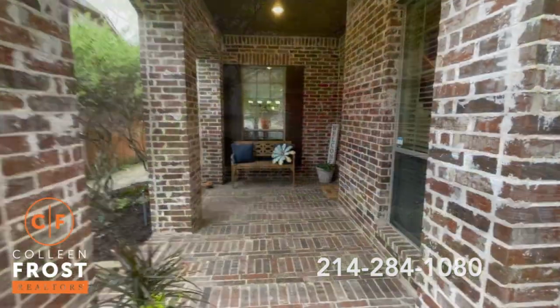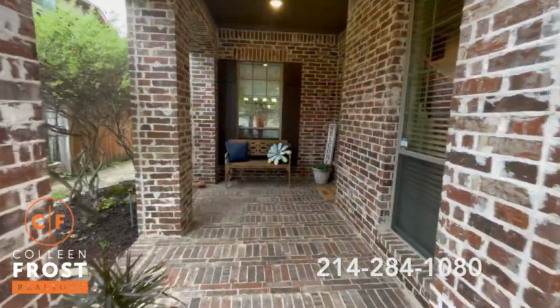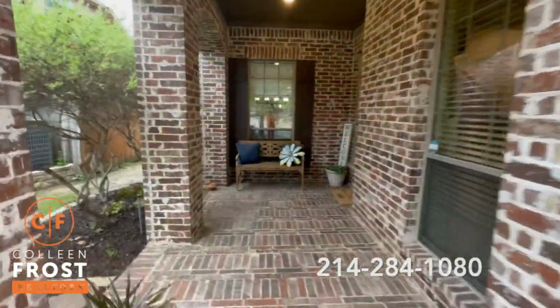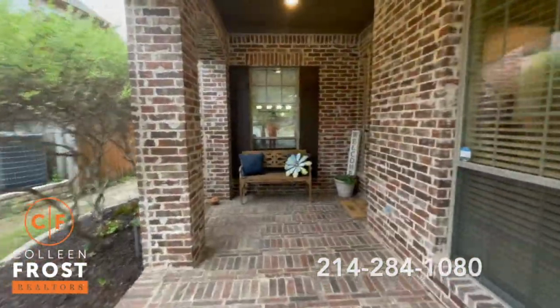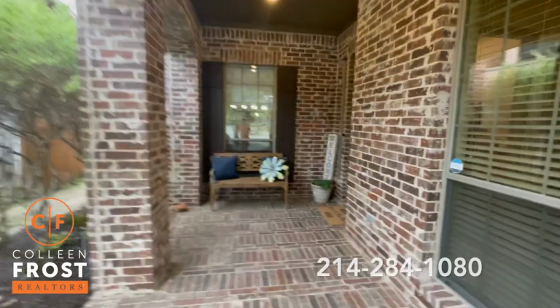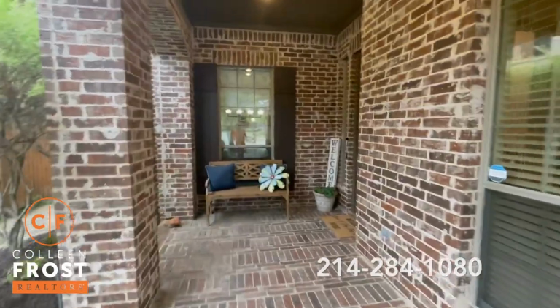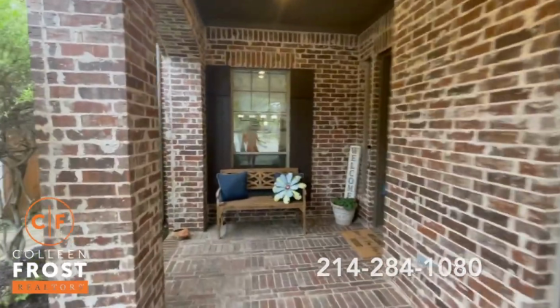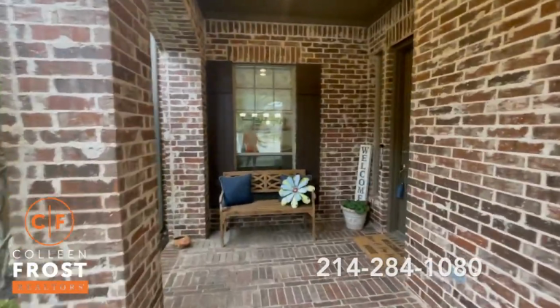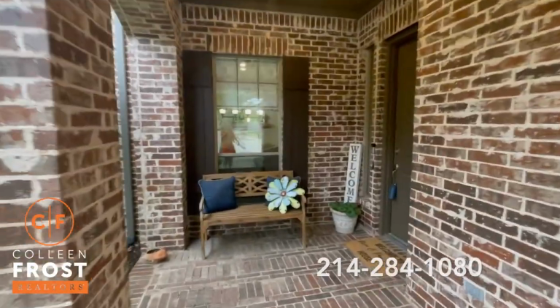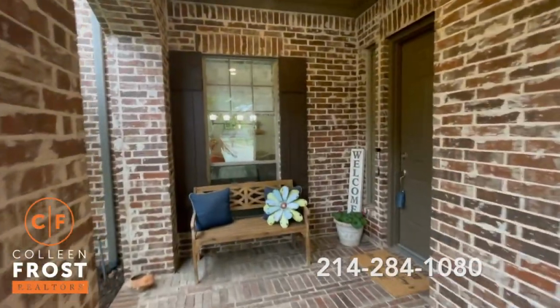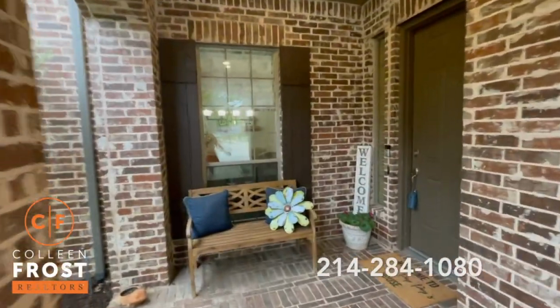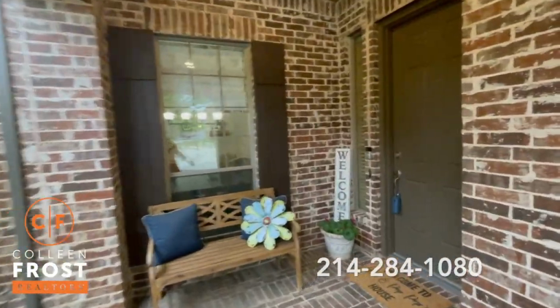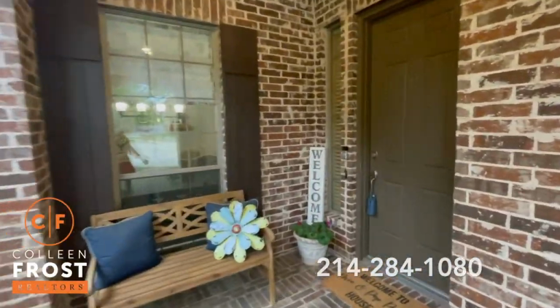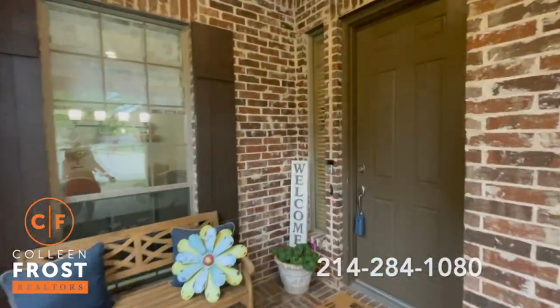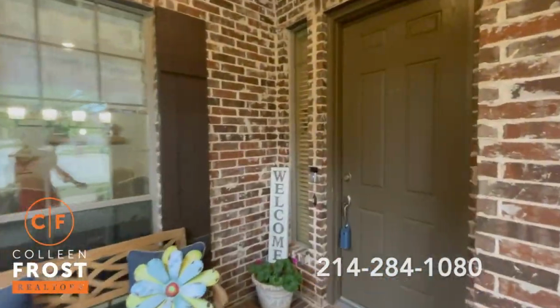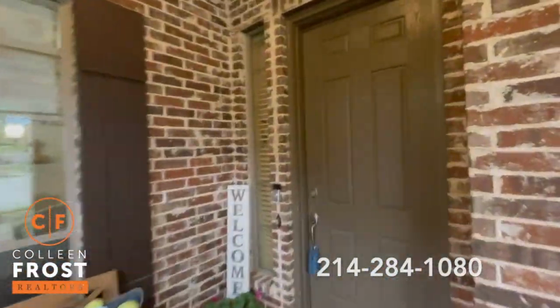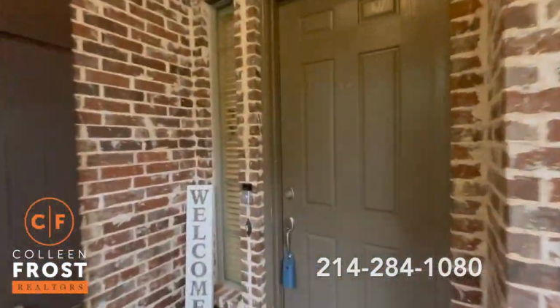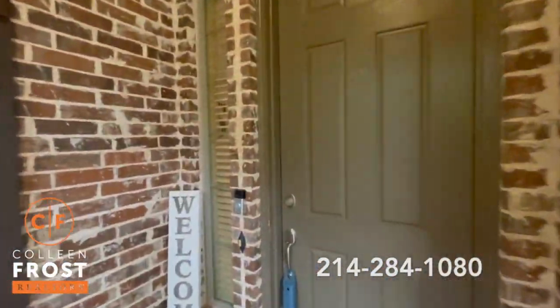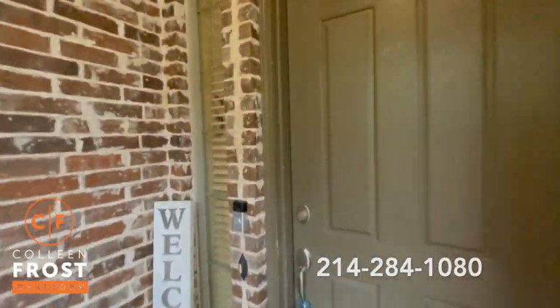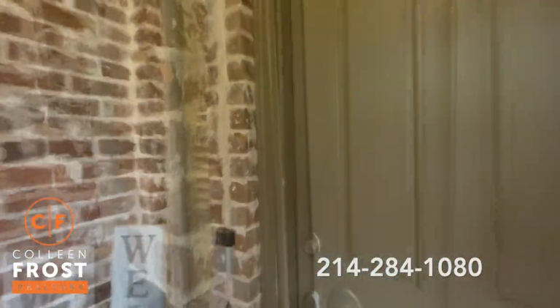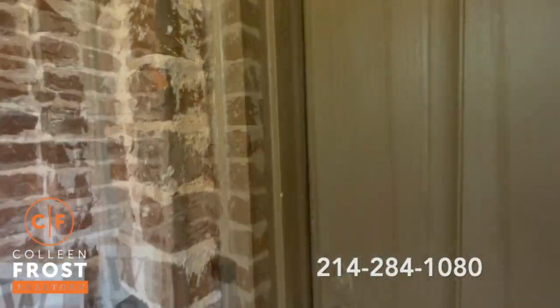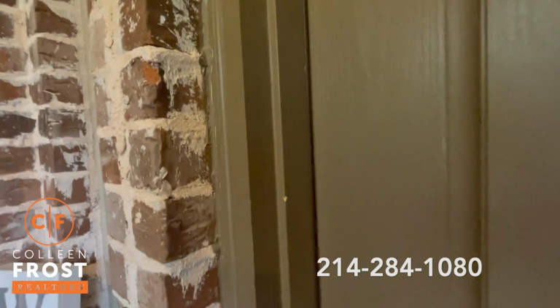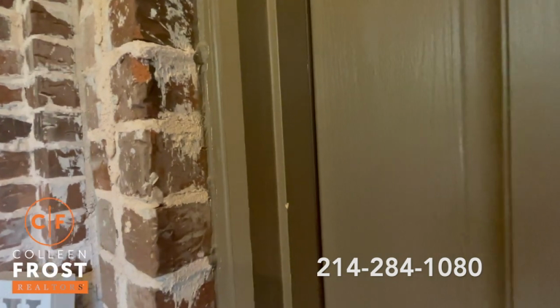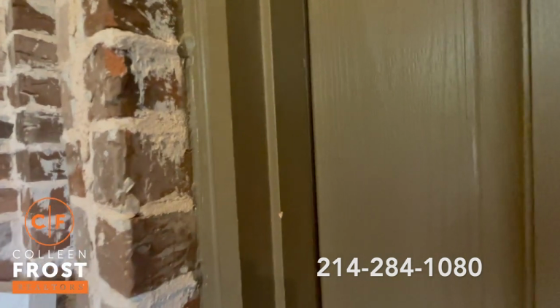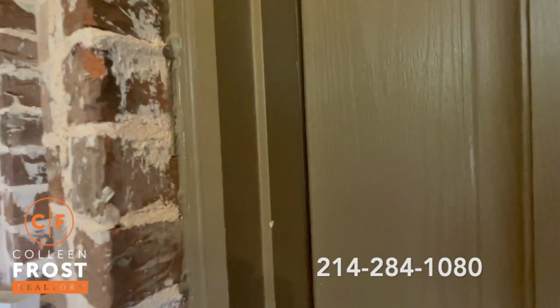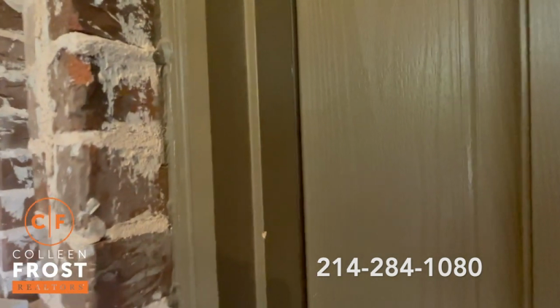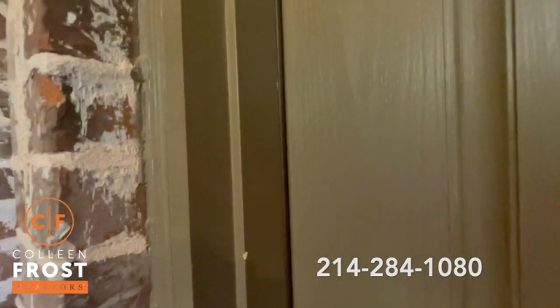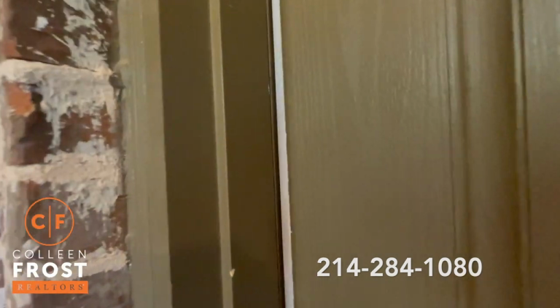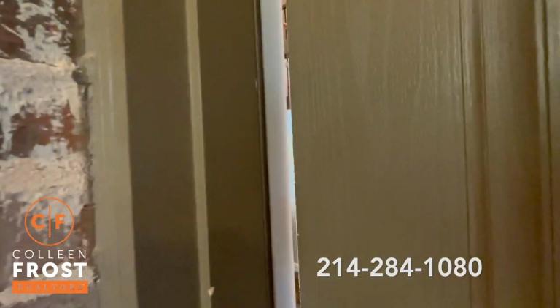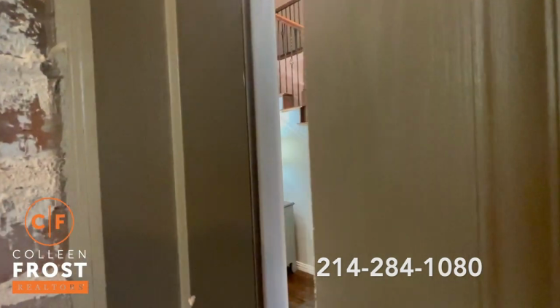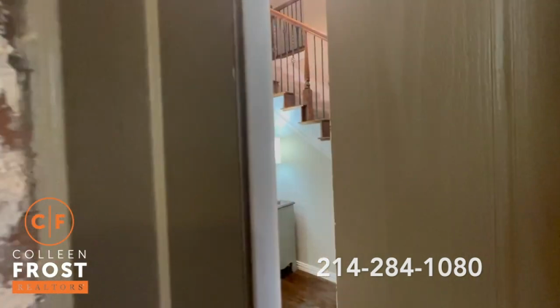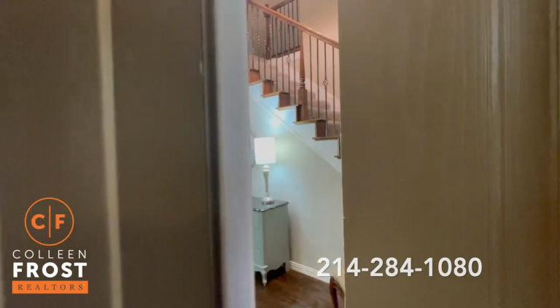Look at how cute this front porch is. Let's go inside and take a peek. Welcome home.